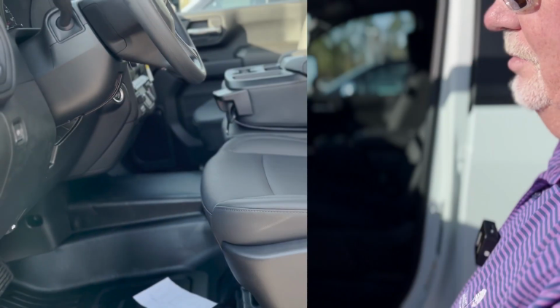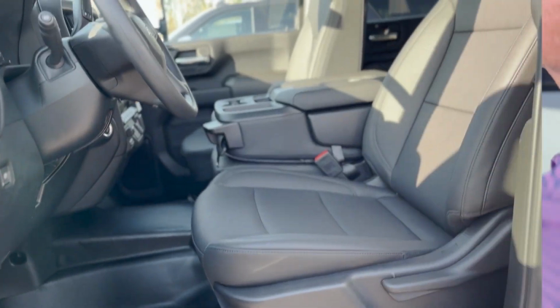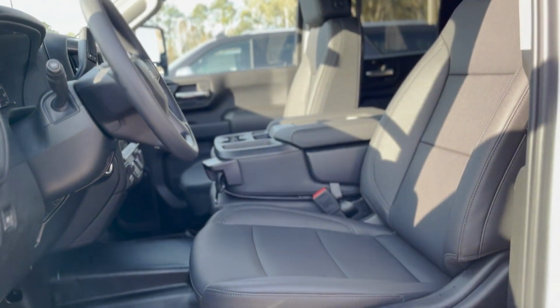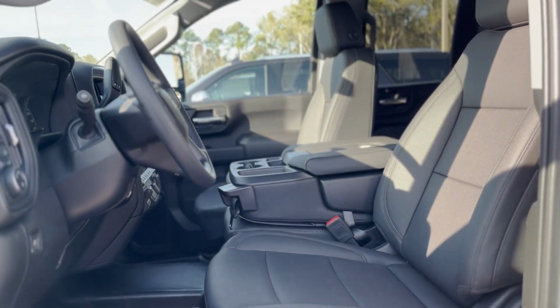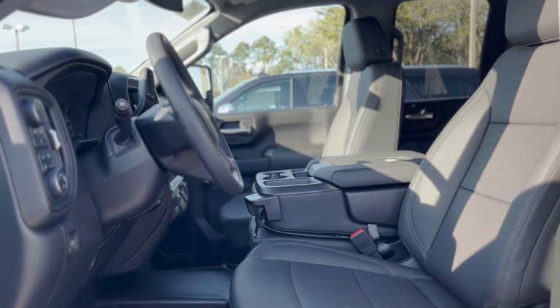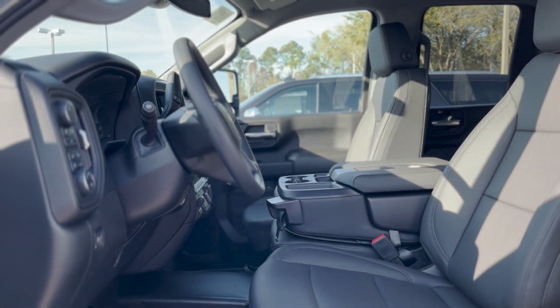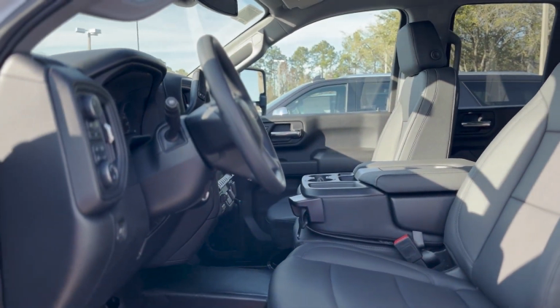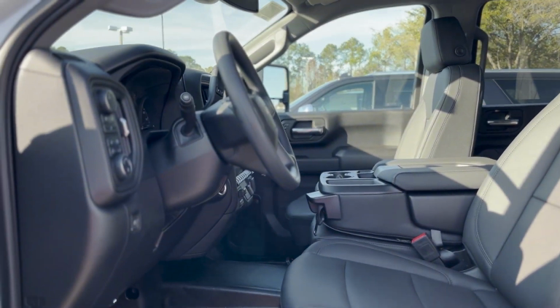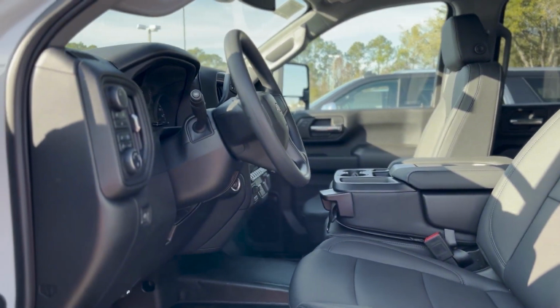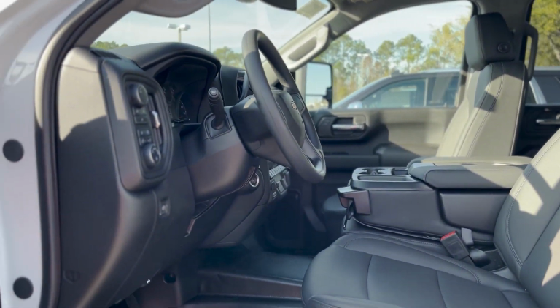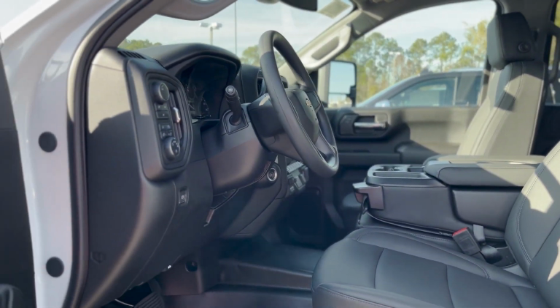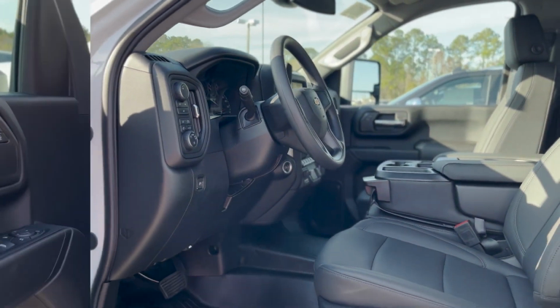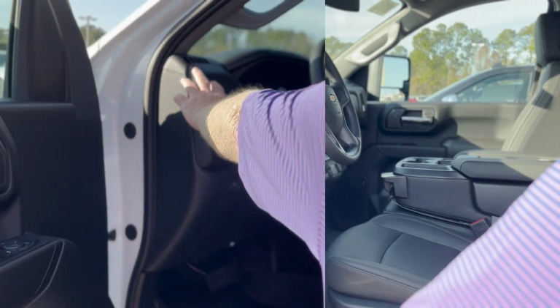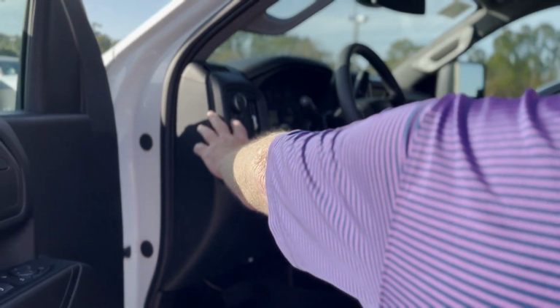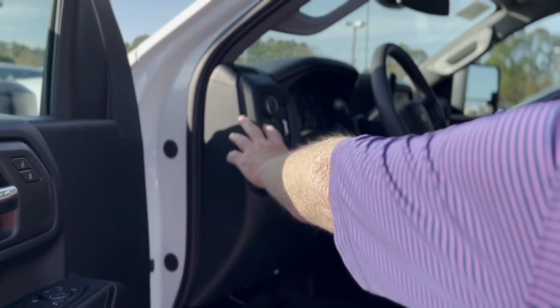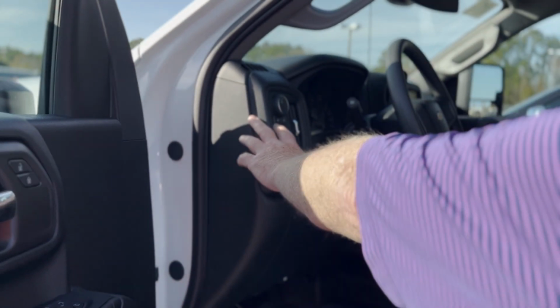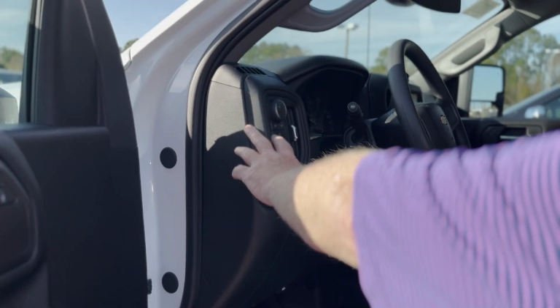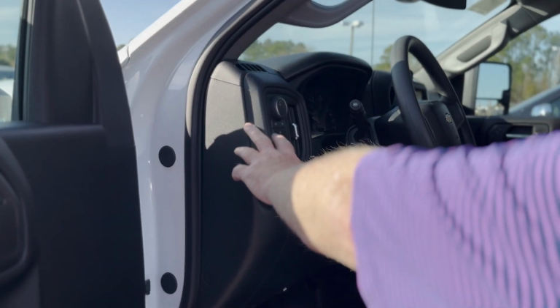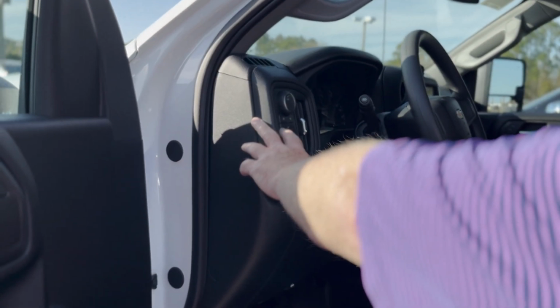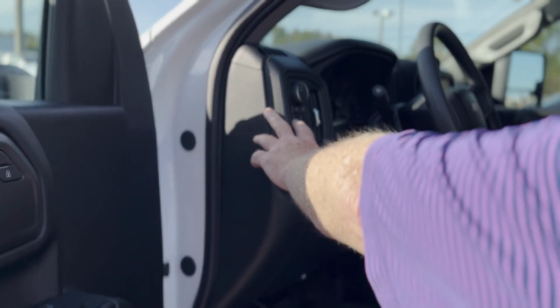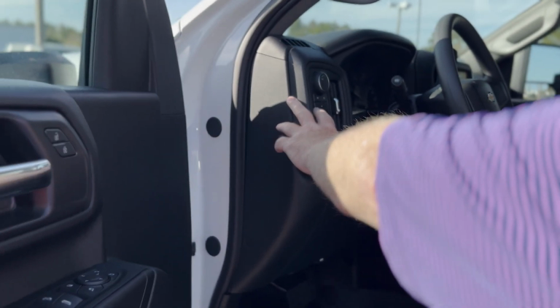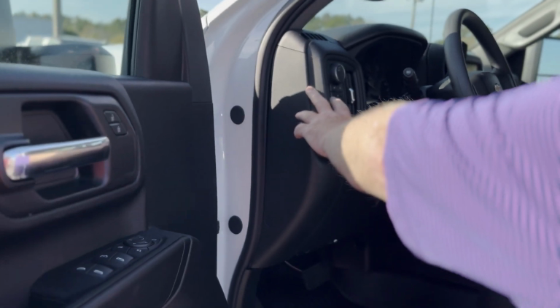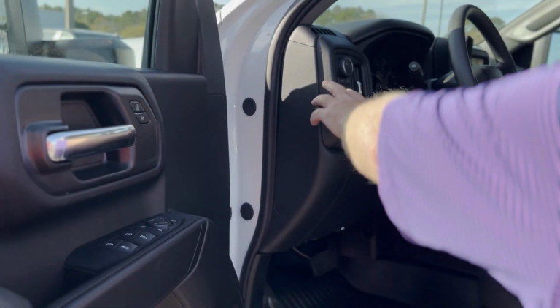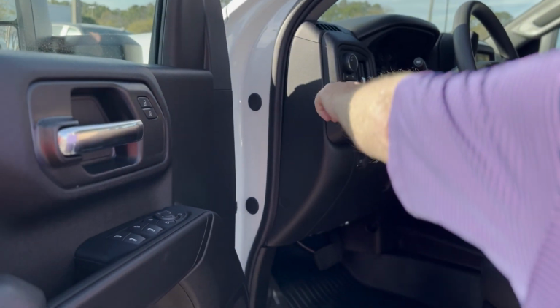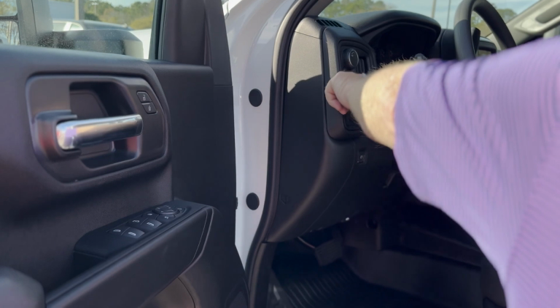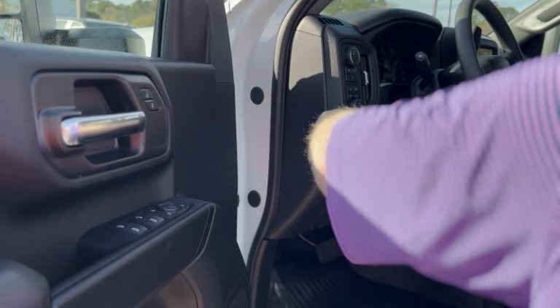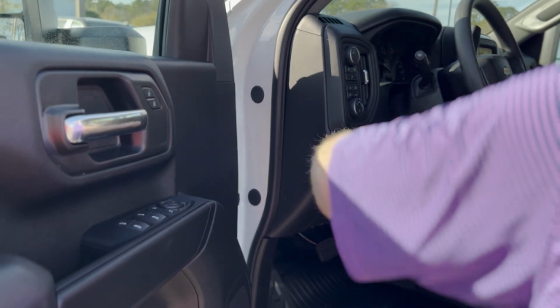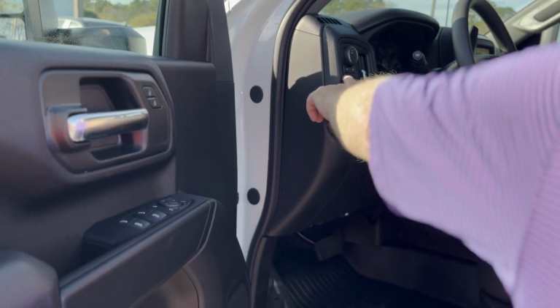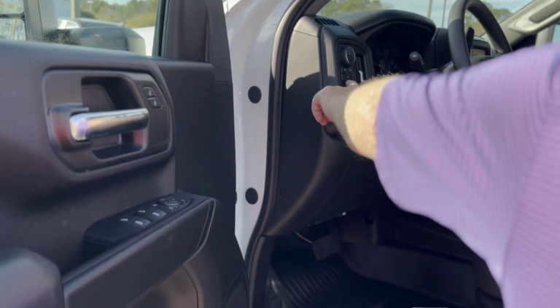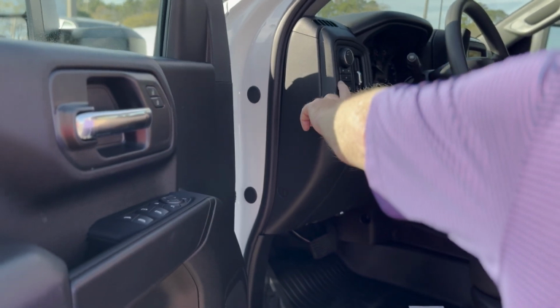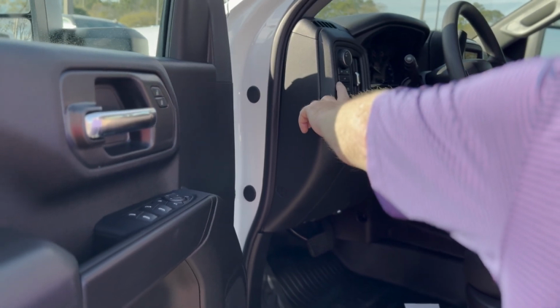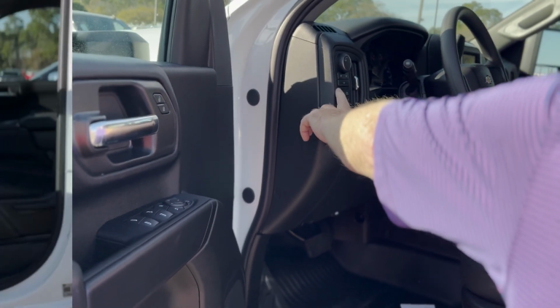Power windows and door locks, air conditioning, tilt wheel, cruise control — all your trailering equipment is here as well as your four-wheel drive situation.